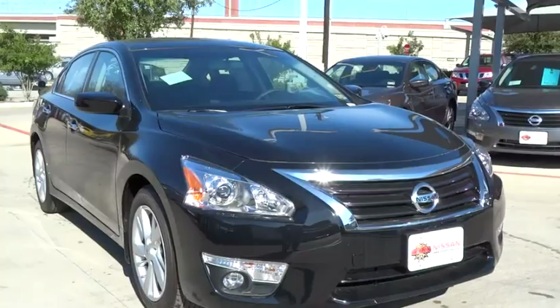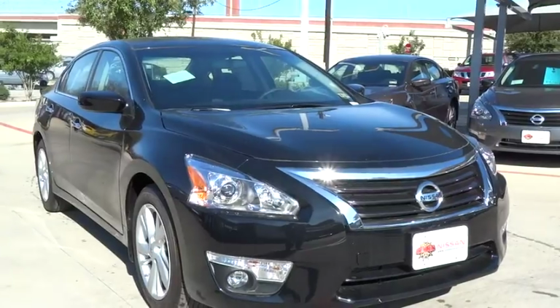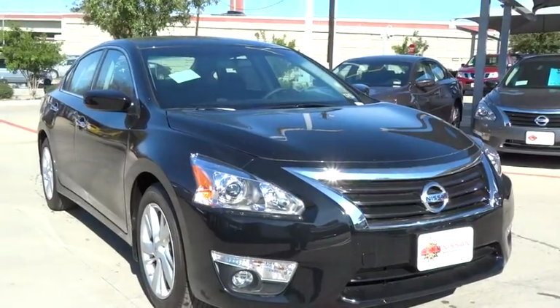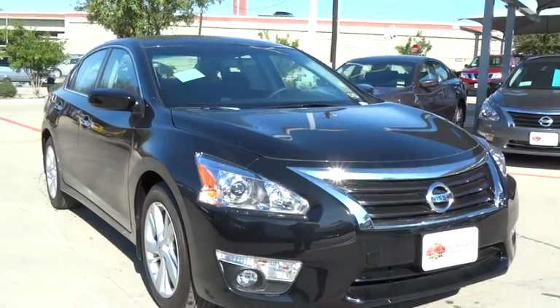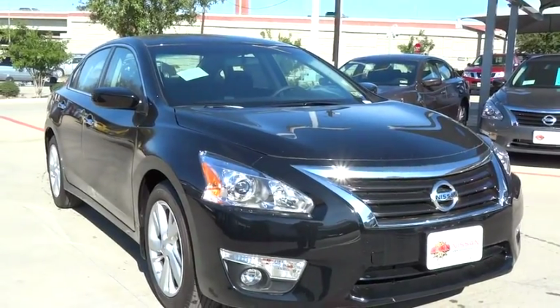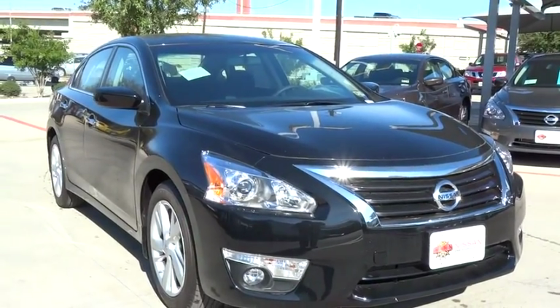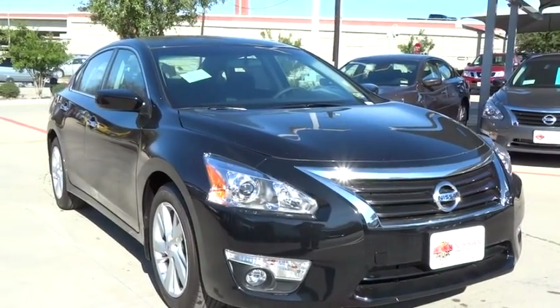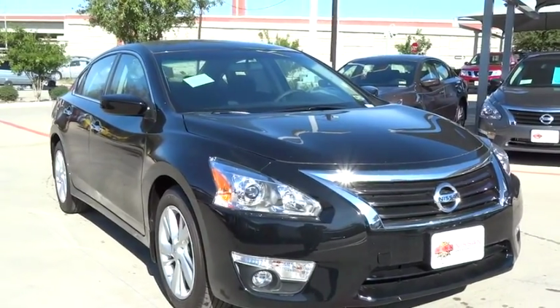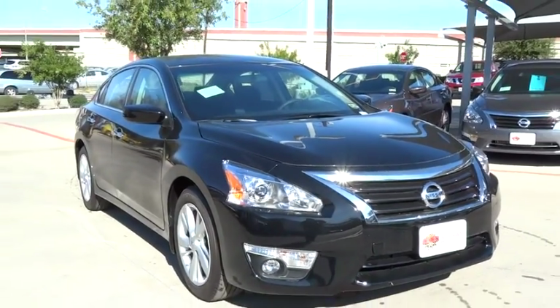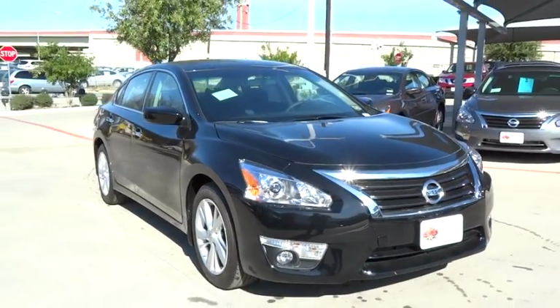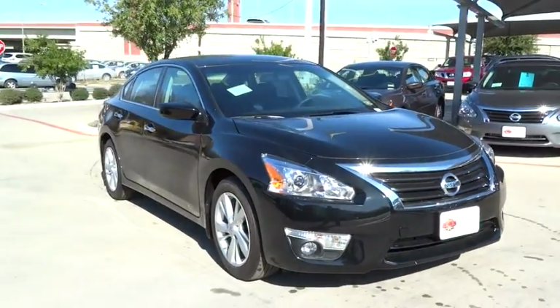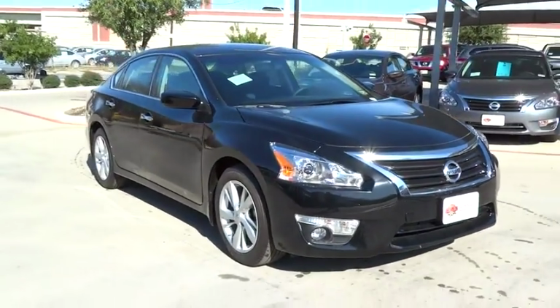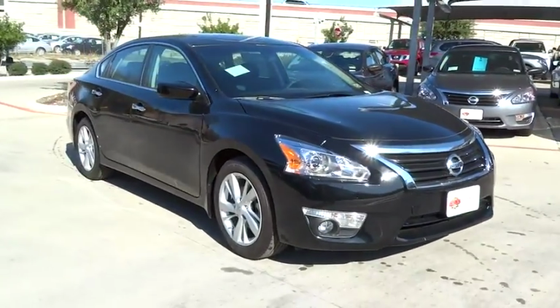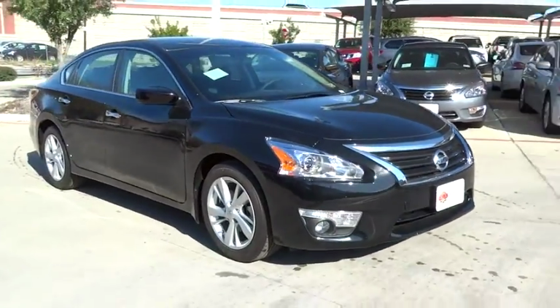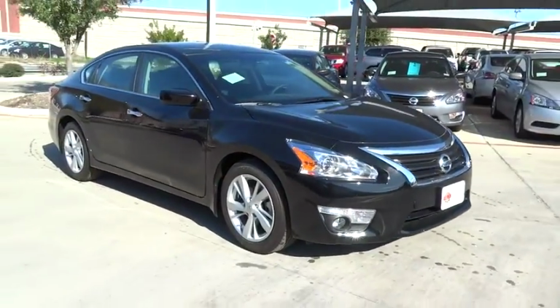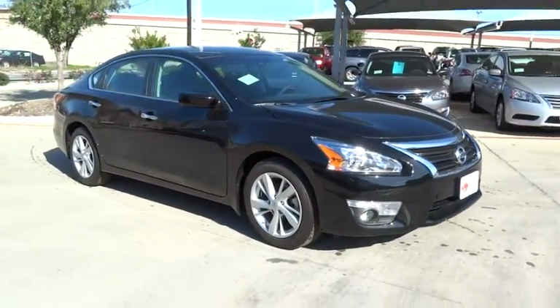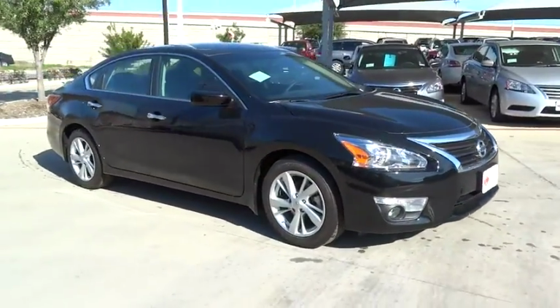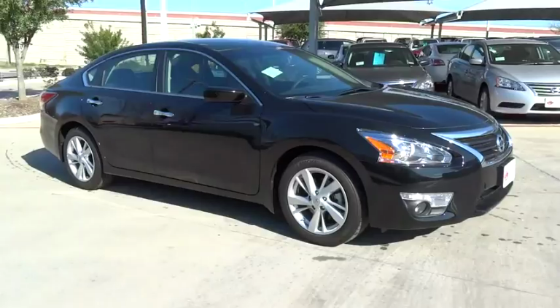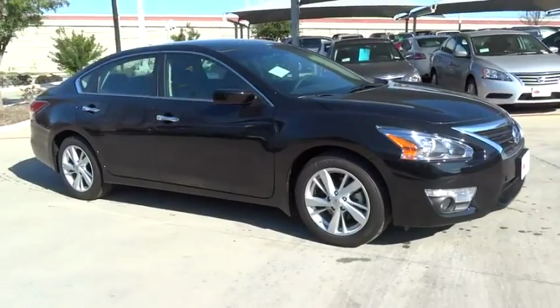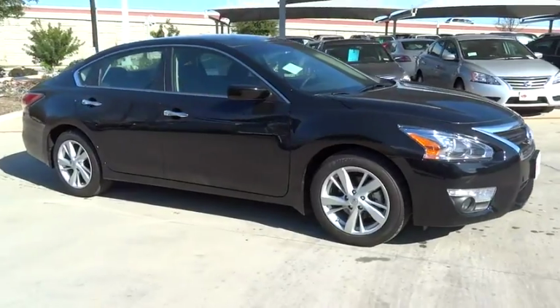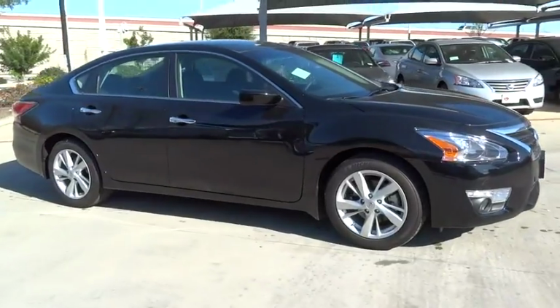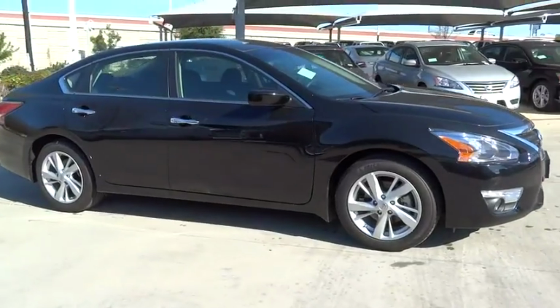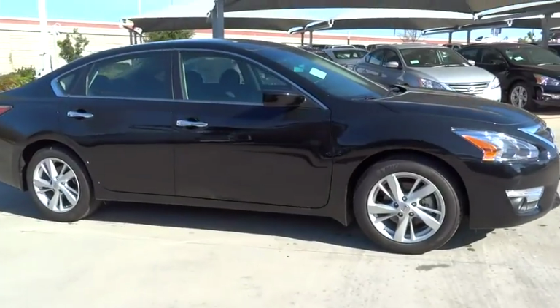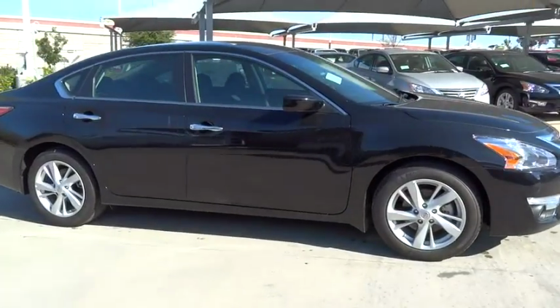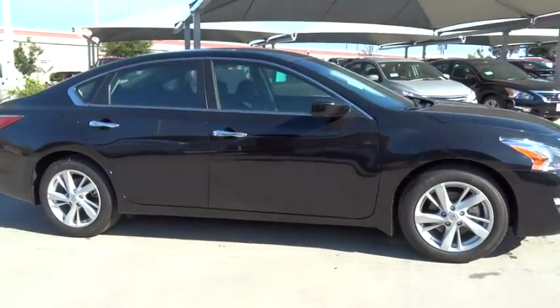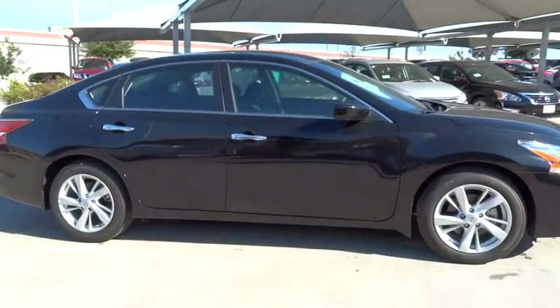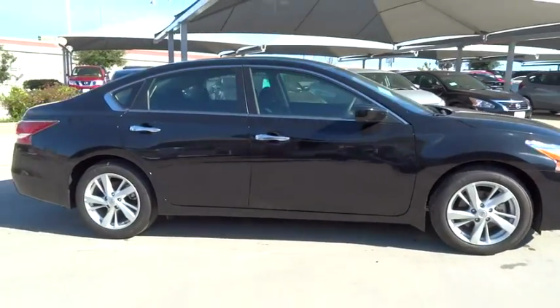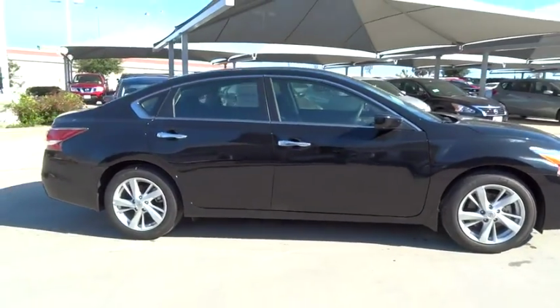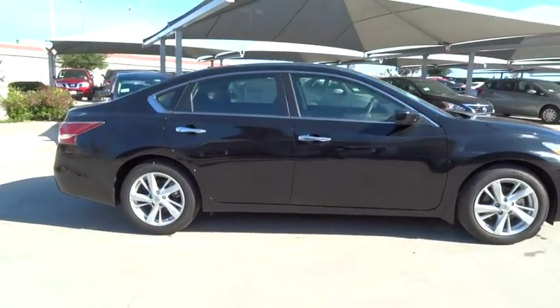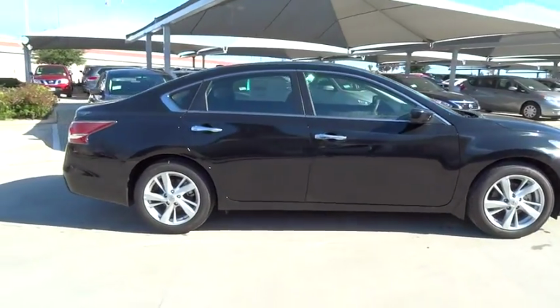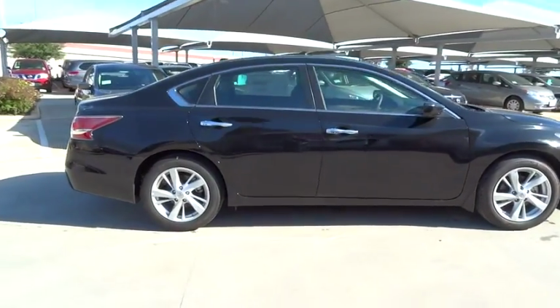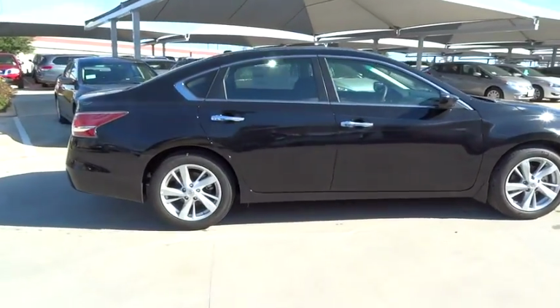2015 Altima. The Nissan Altima offers advanced features to make life easier, including push-button ignition, which comes standard.